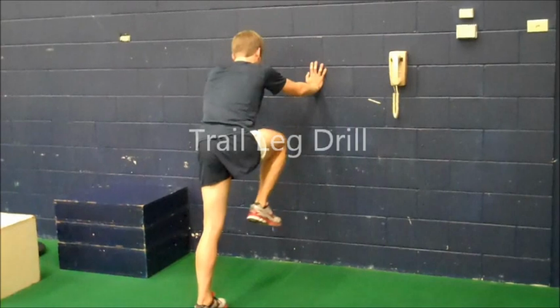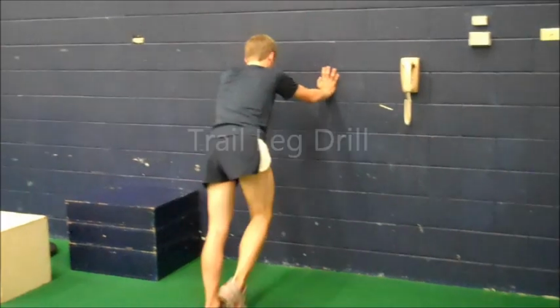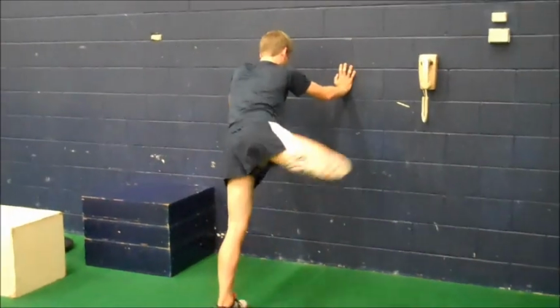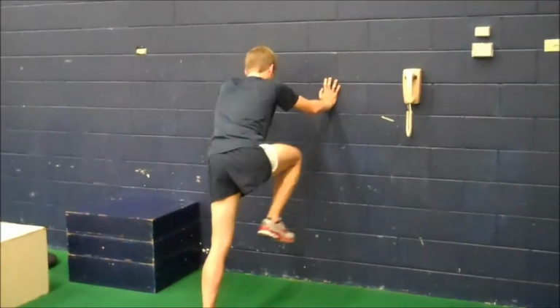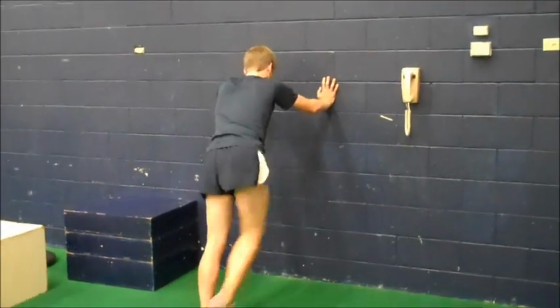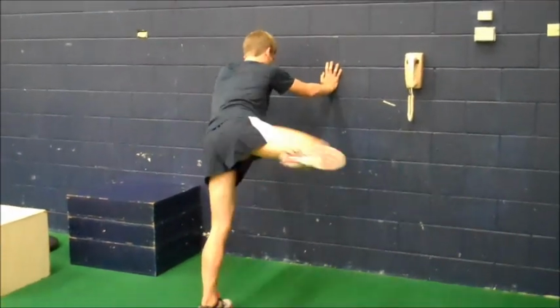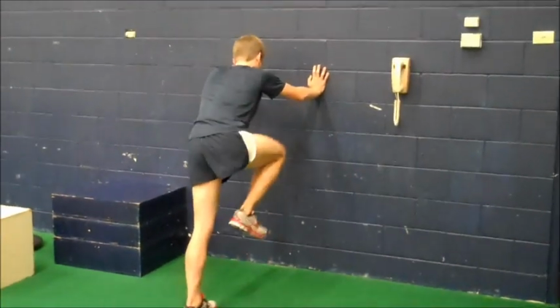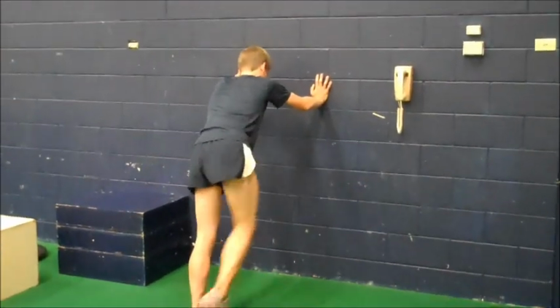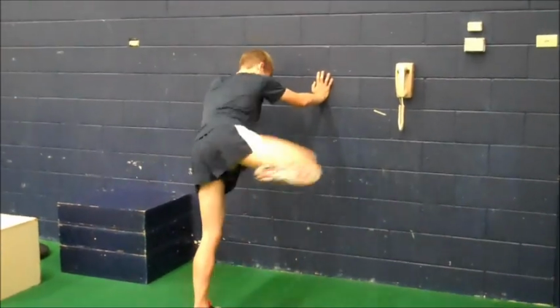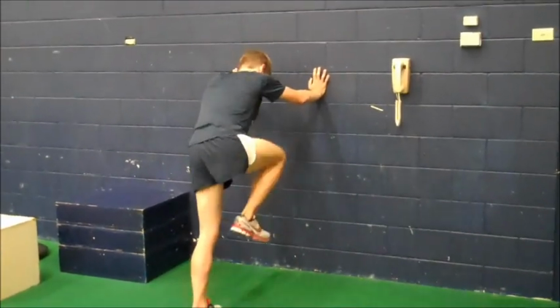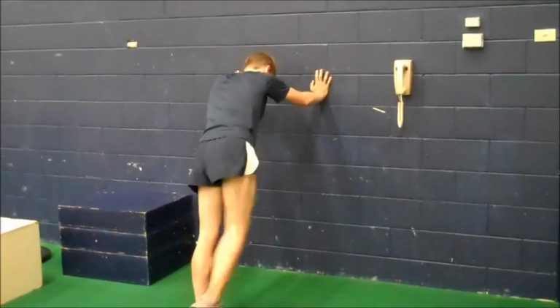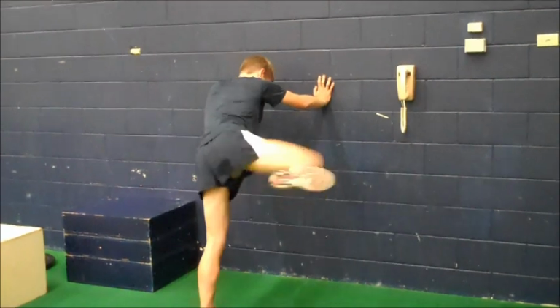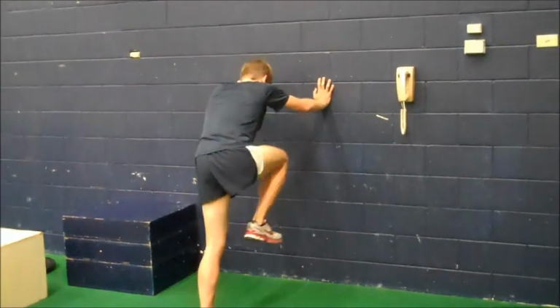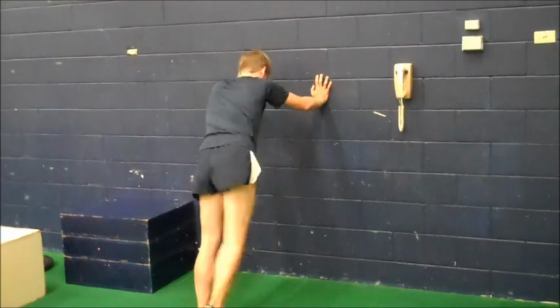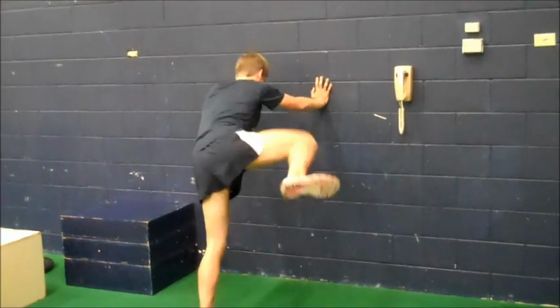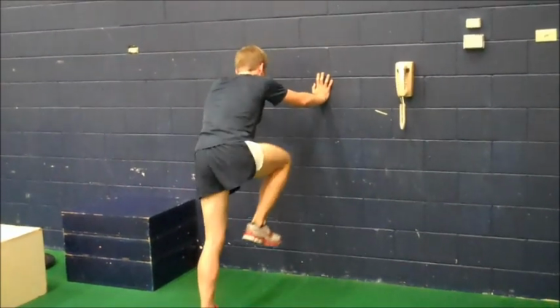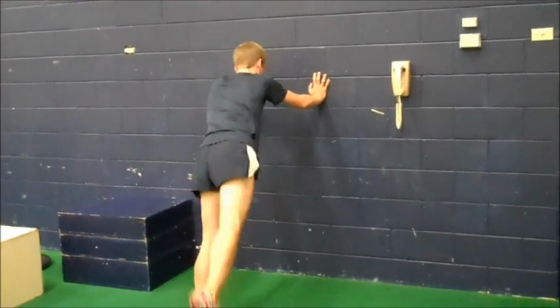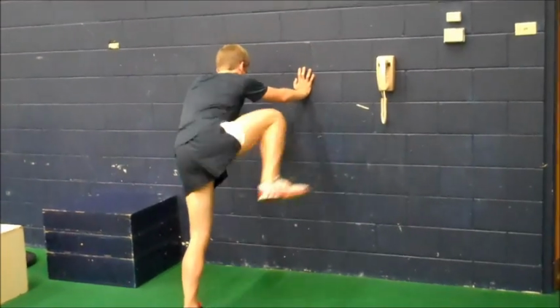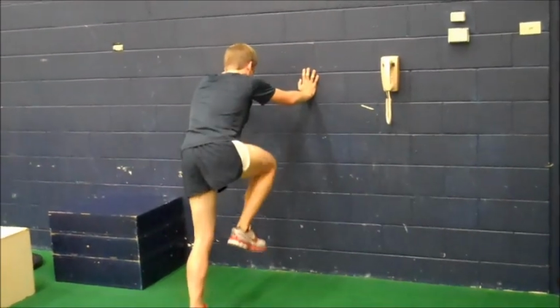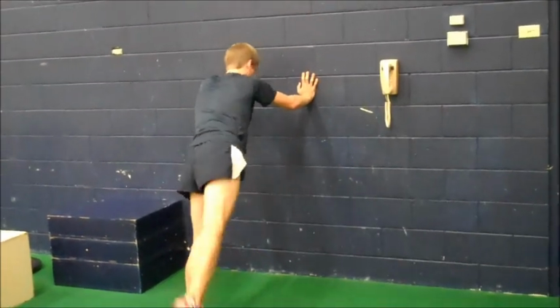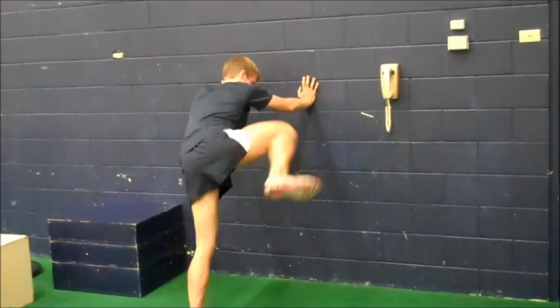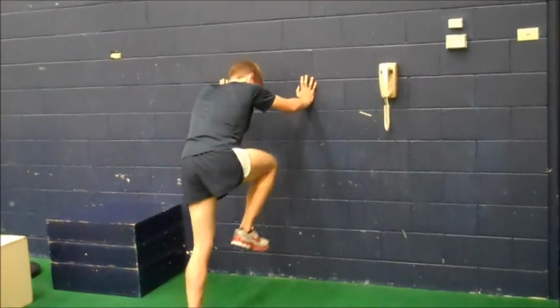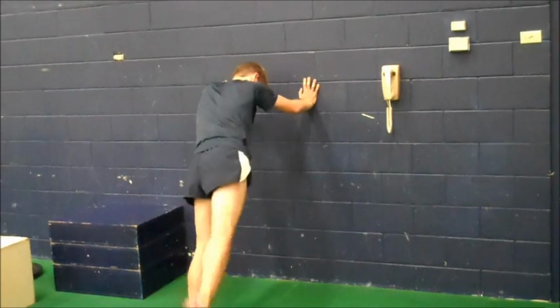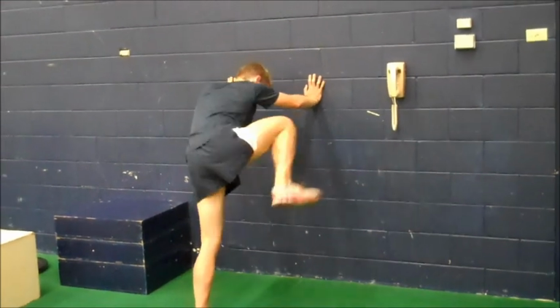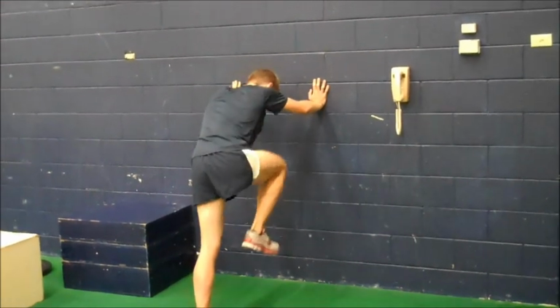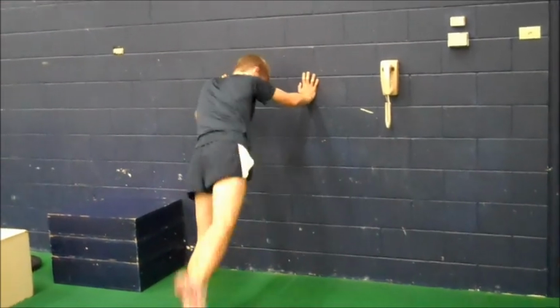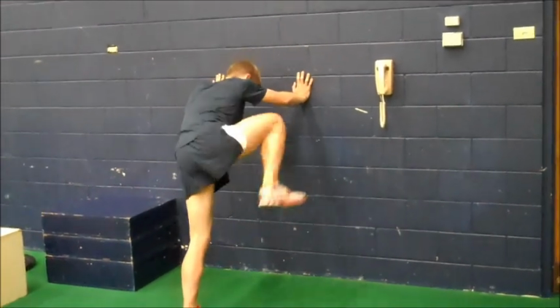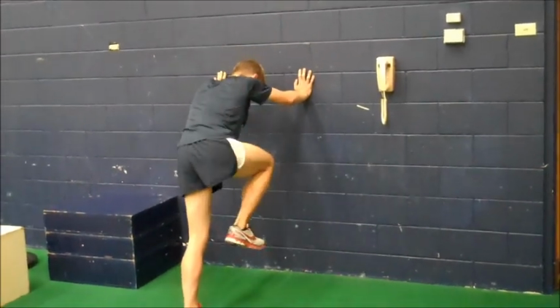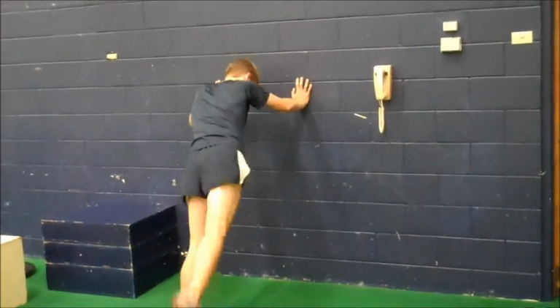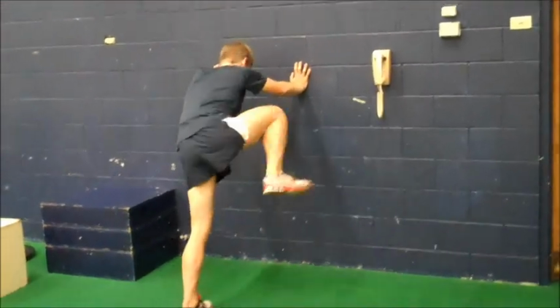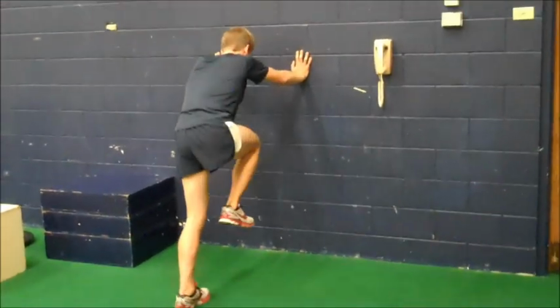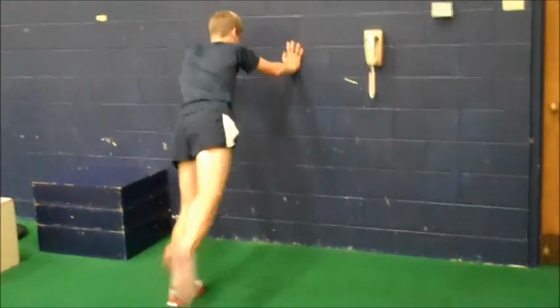This is the trail leg drill. One thing you want to focus on when doing this drill is making sure when you bring your knee through, you try to get it as level with your hips as possible. This helps build hip strength.